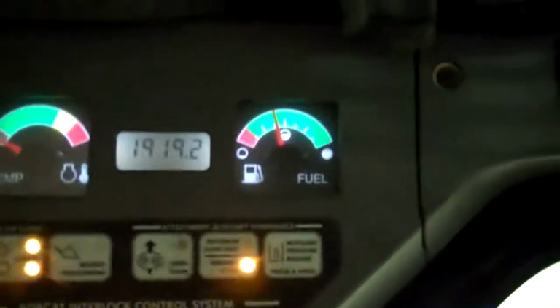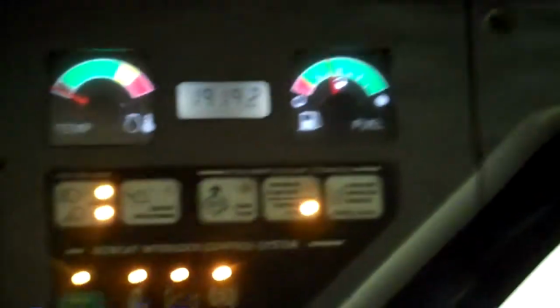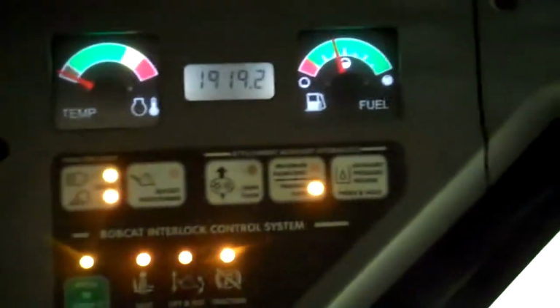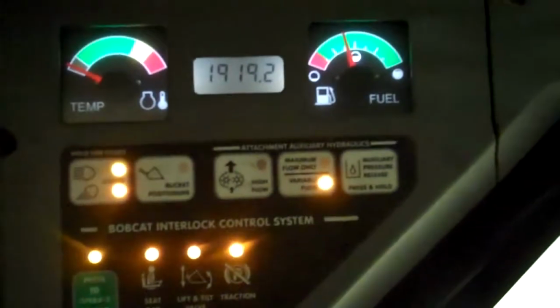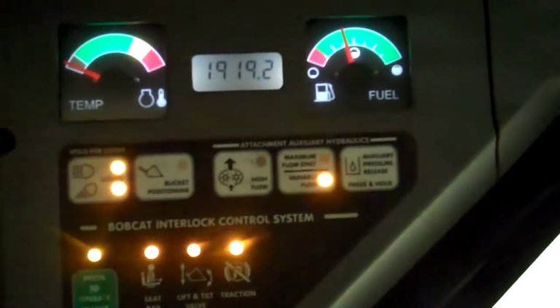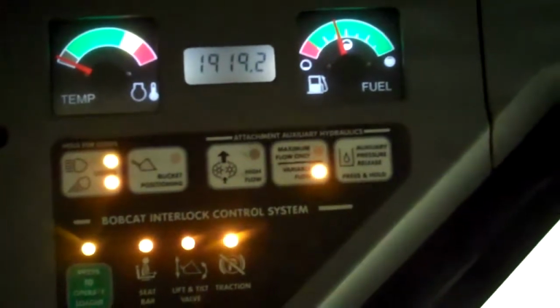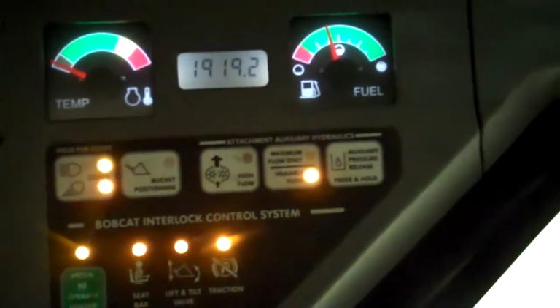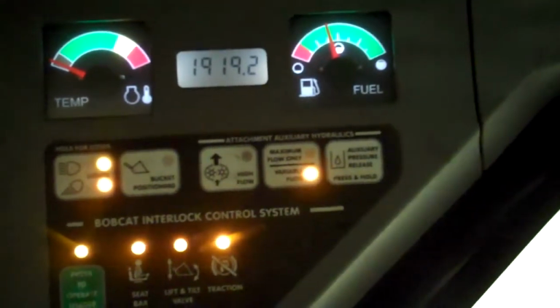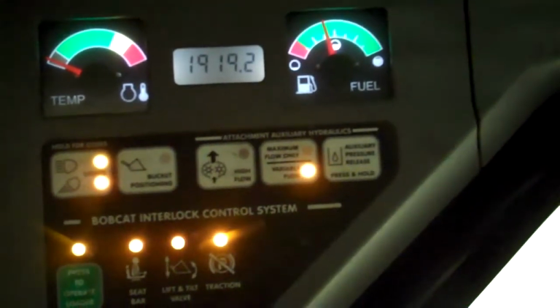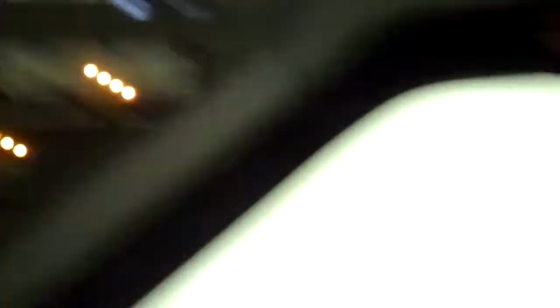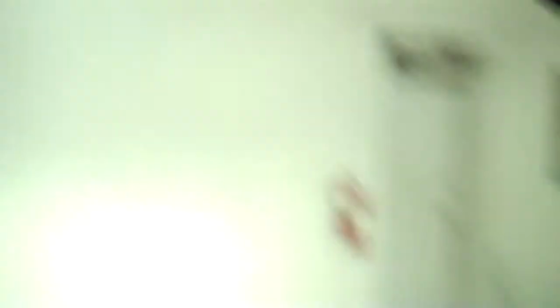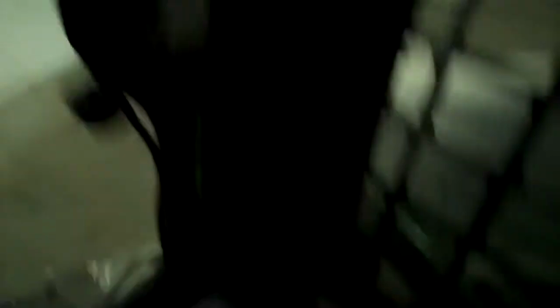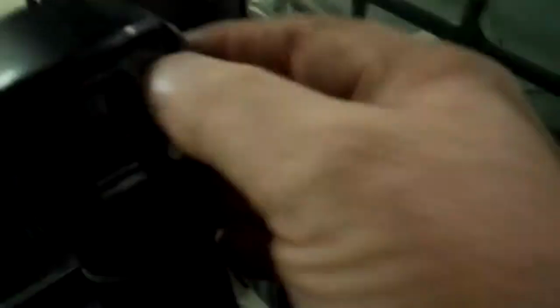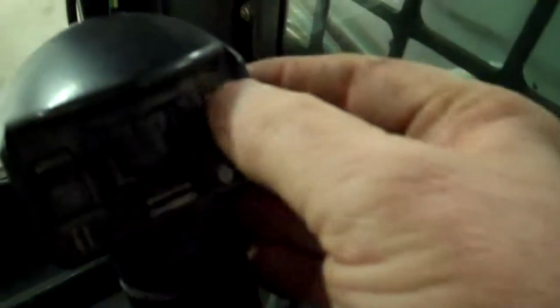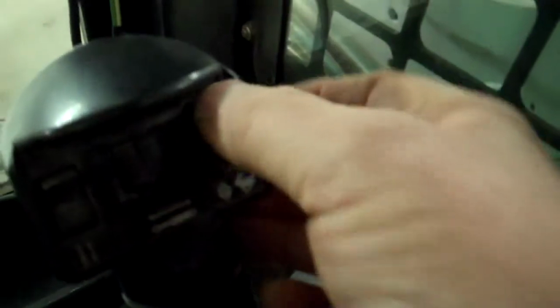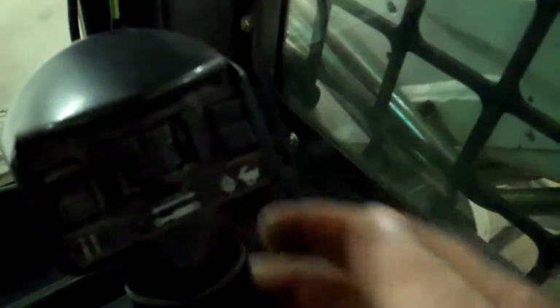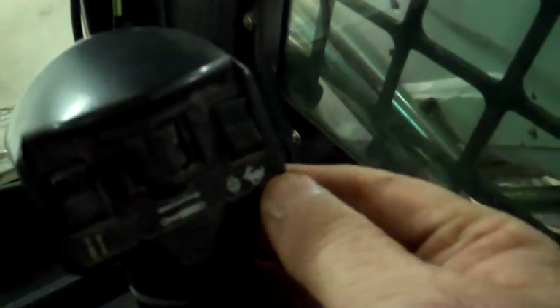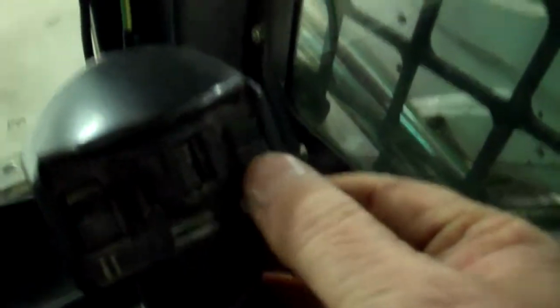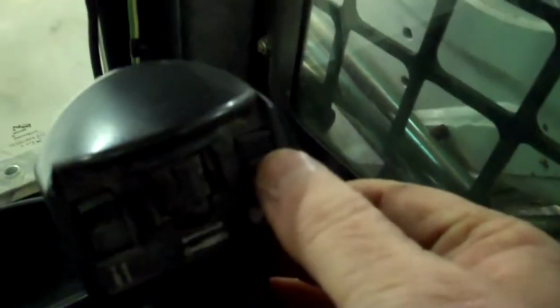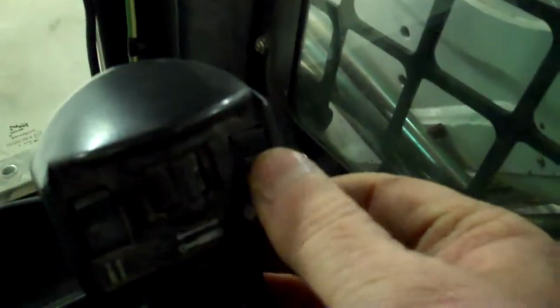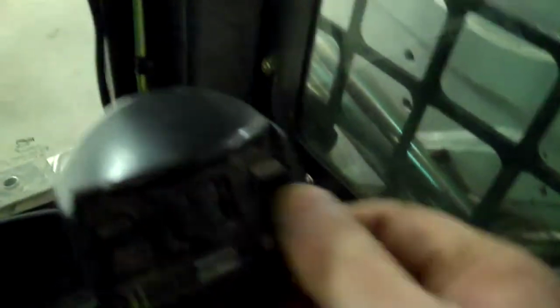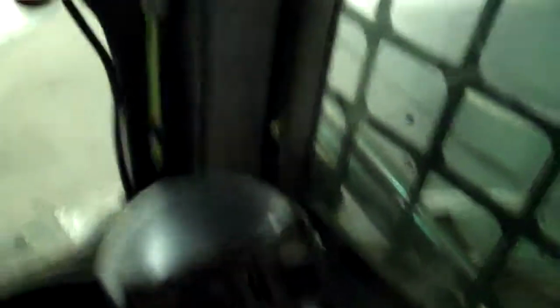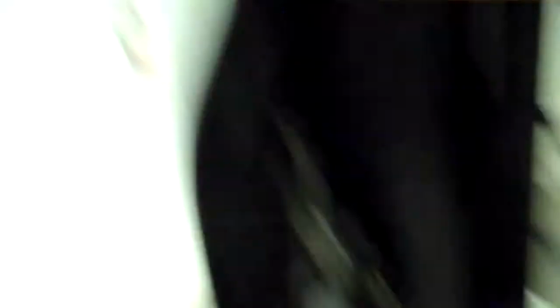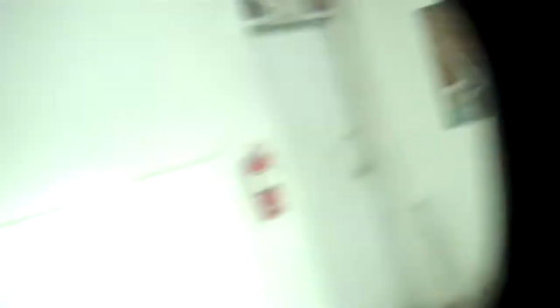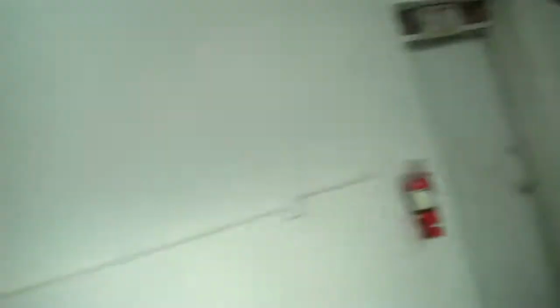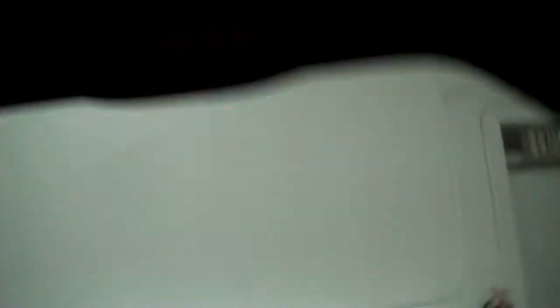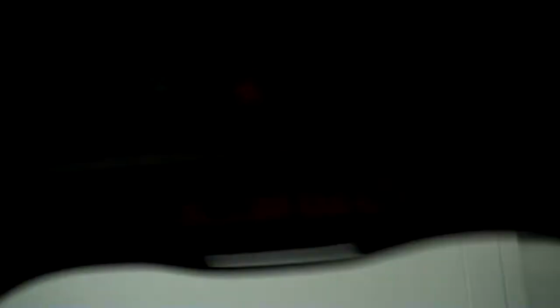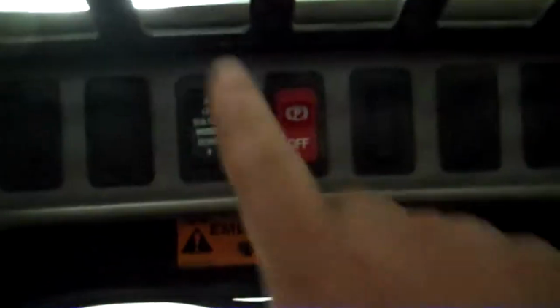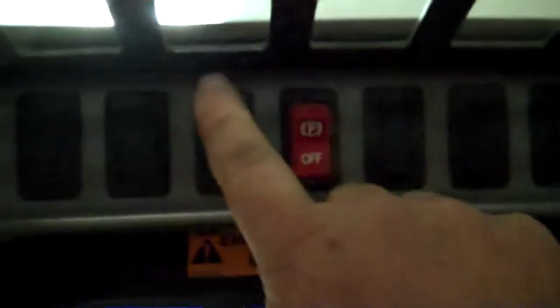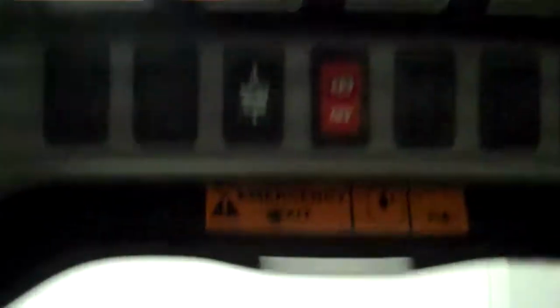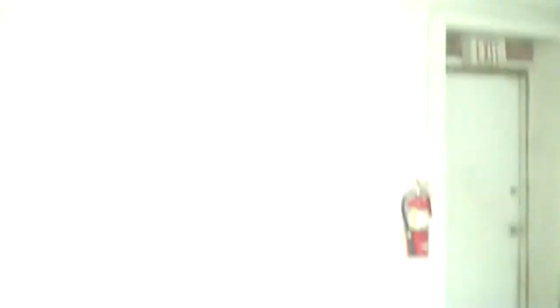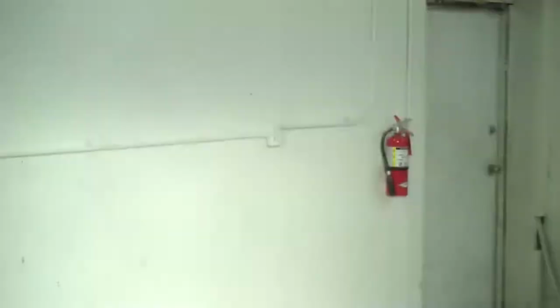So we've got a standard flow machine with two speeds. Just kick in the two-speed right here. Great visibility. Power Bobtach.